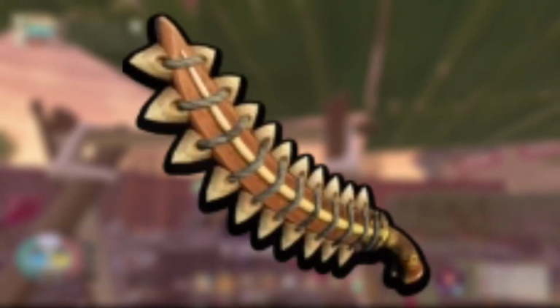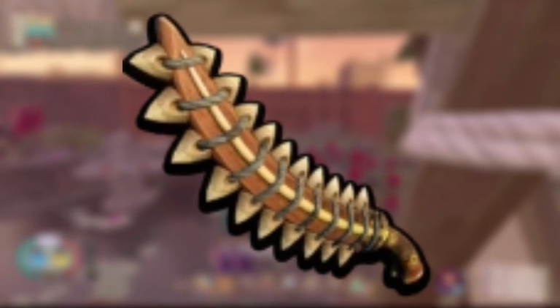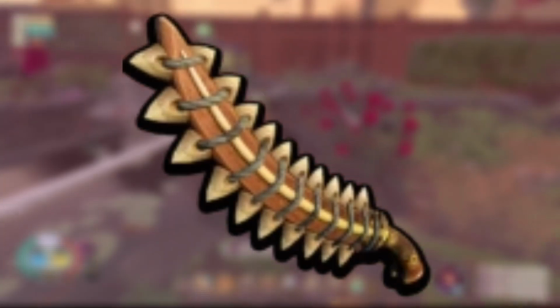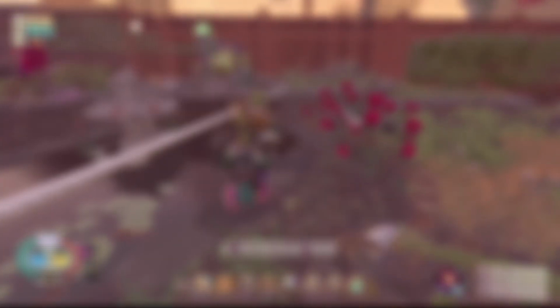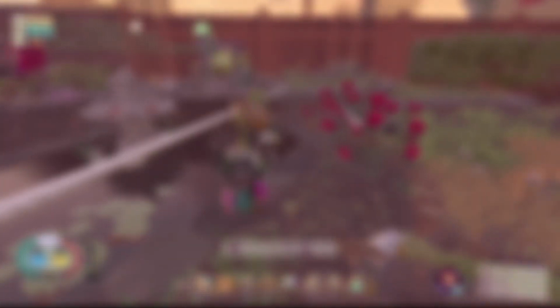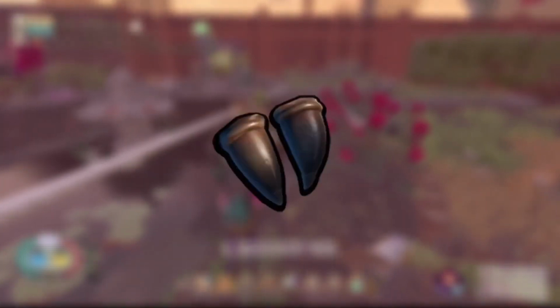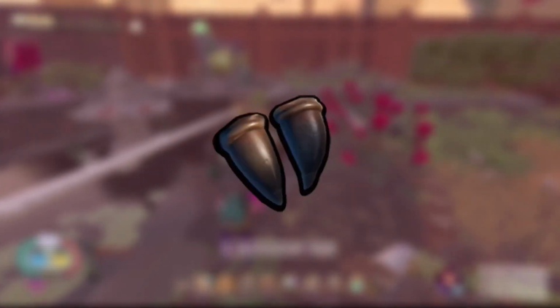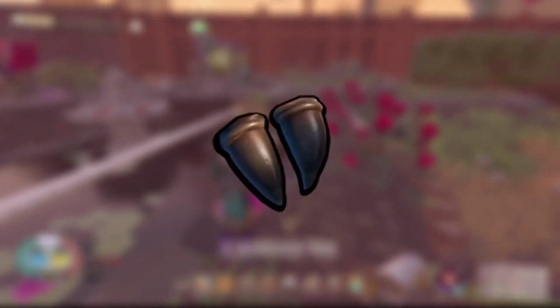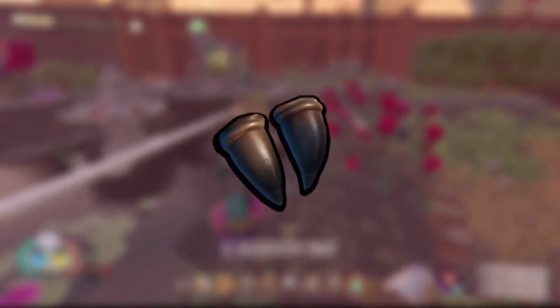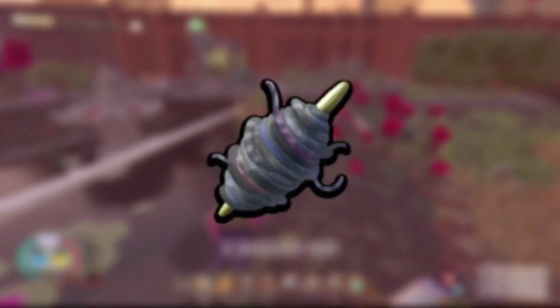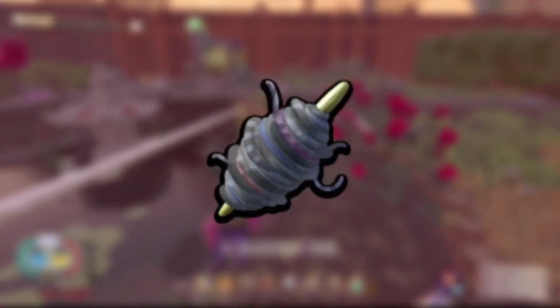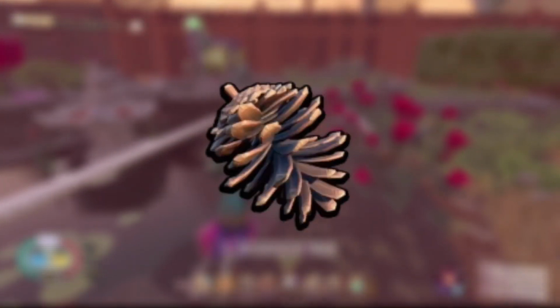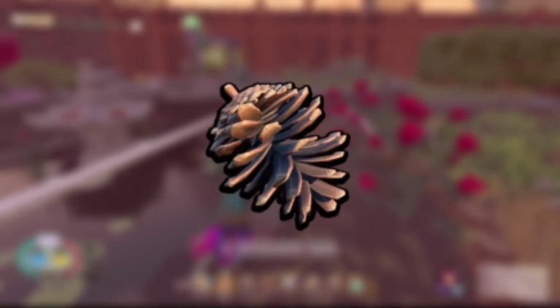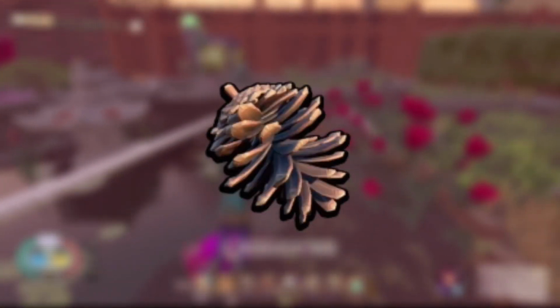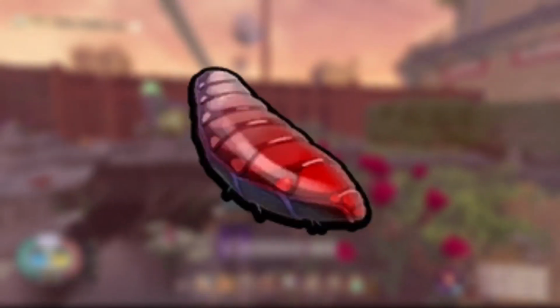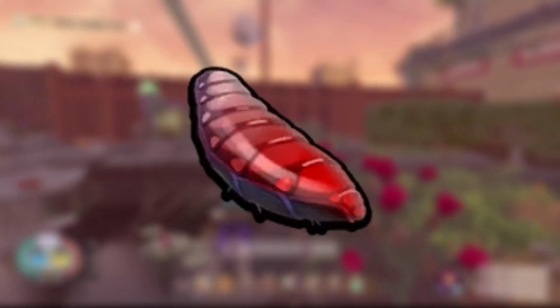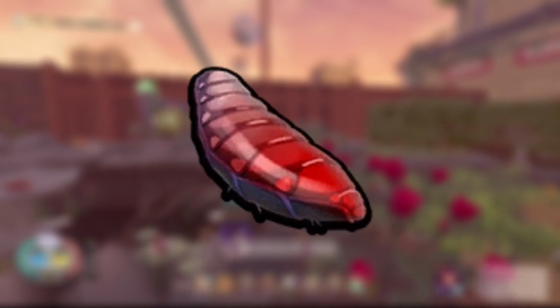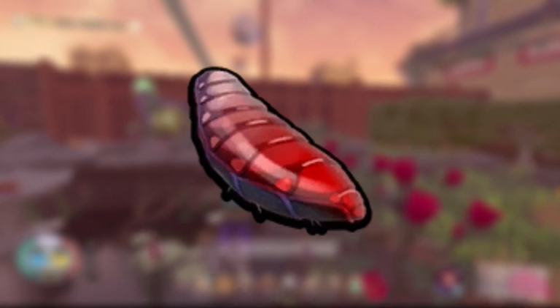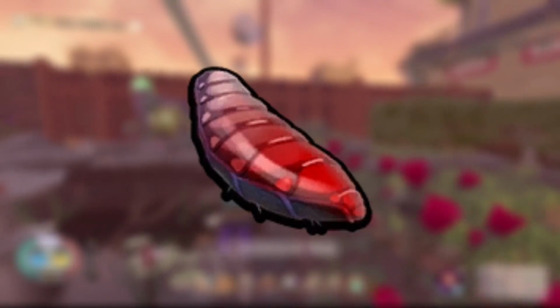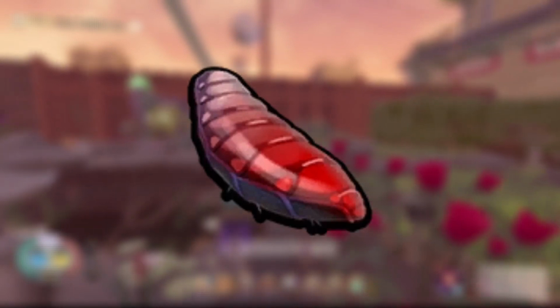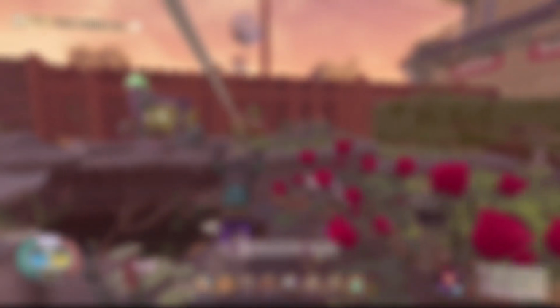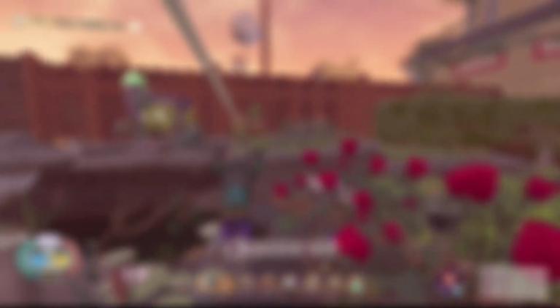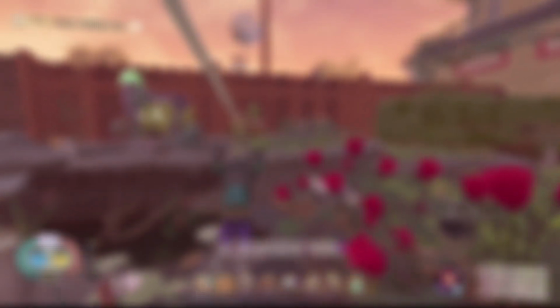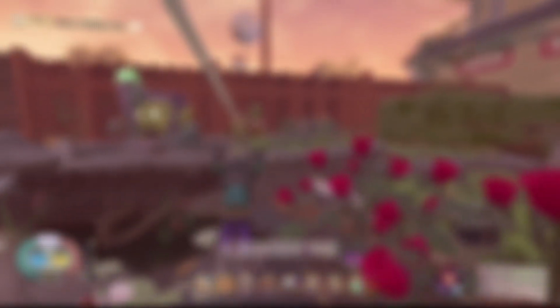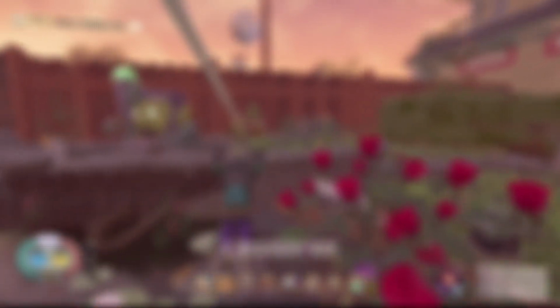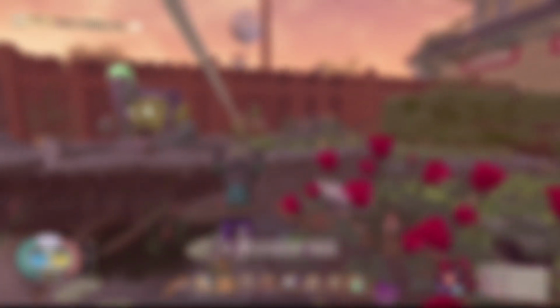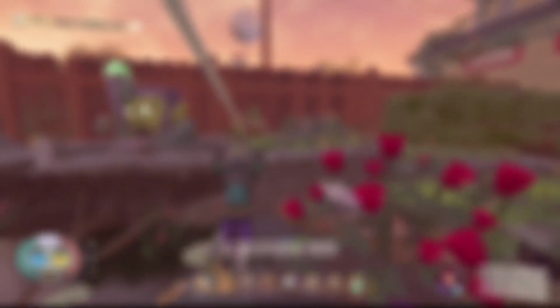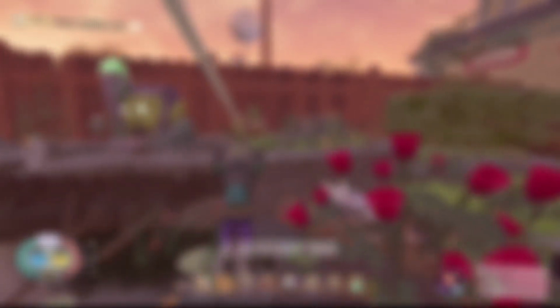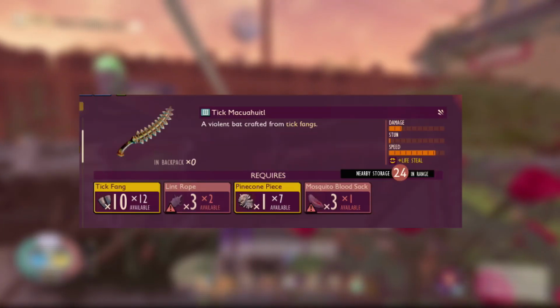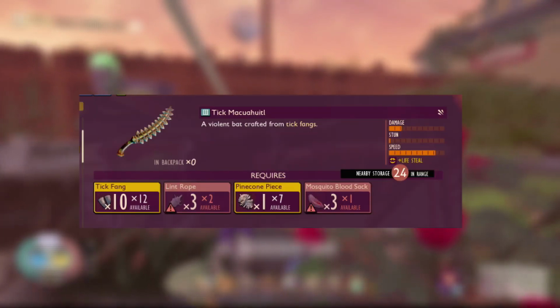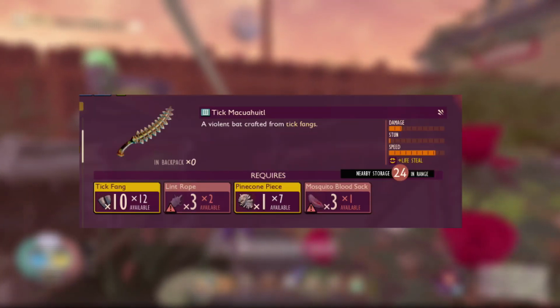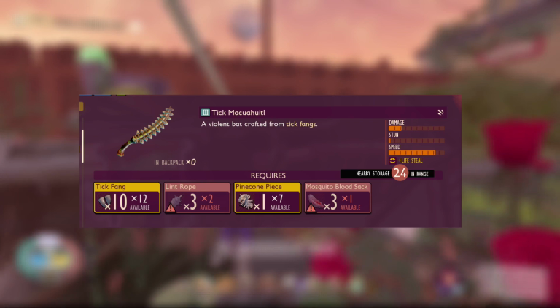Things that we need for this weapon are tick fangs, lint, pine cones, and mosquito blood sacks. You will also need brain power level 14. Here is a recipe if you need to see it.